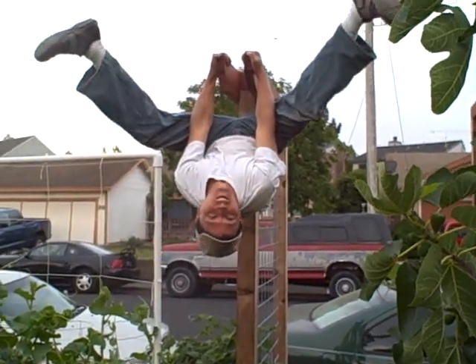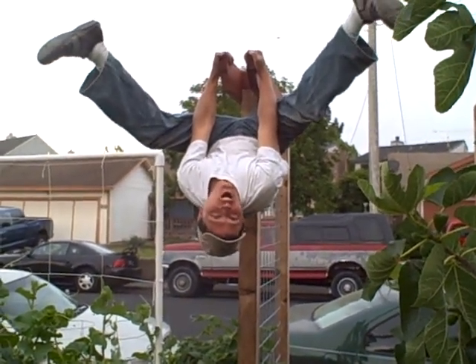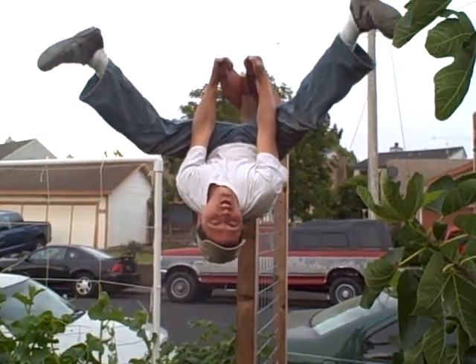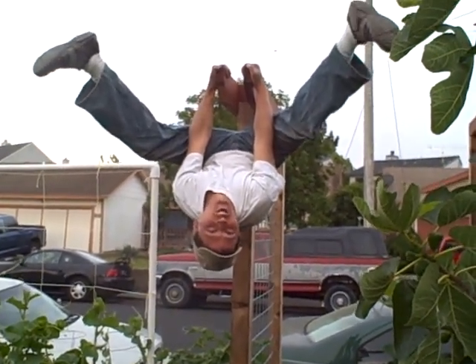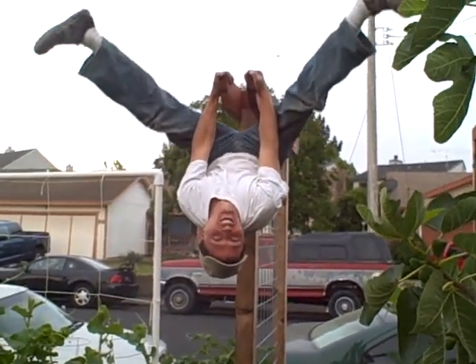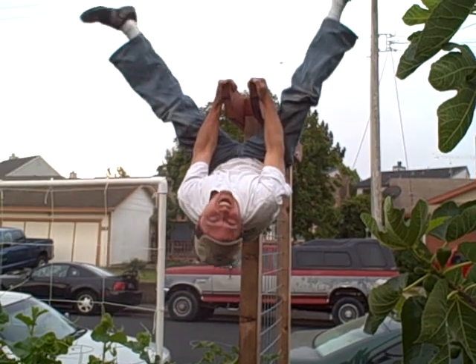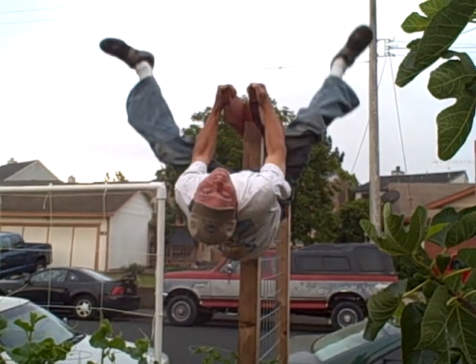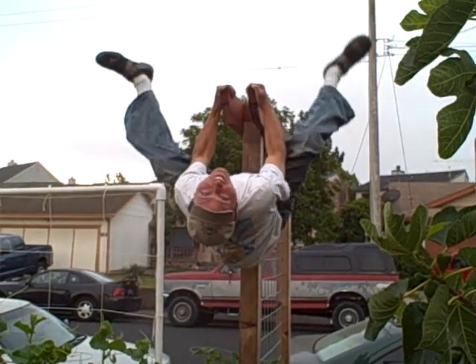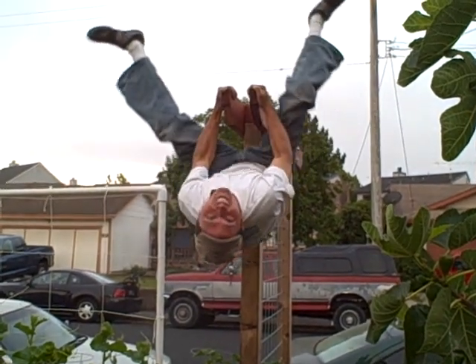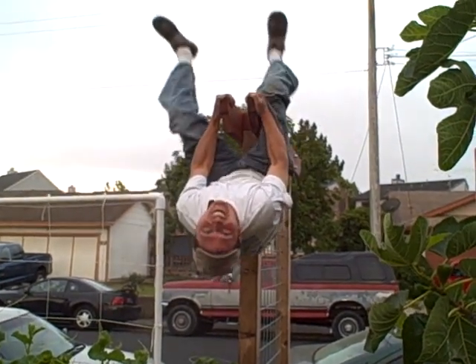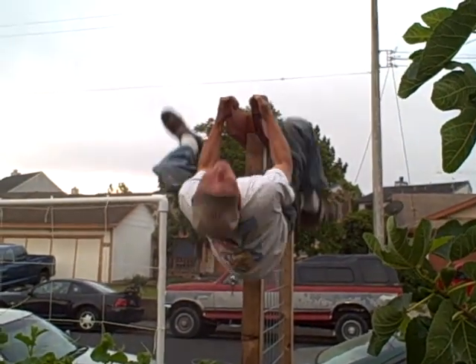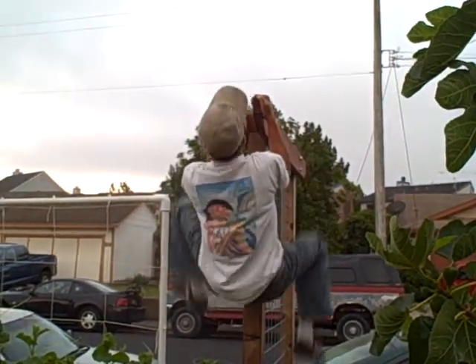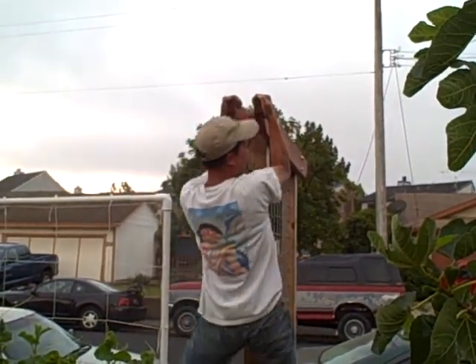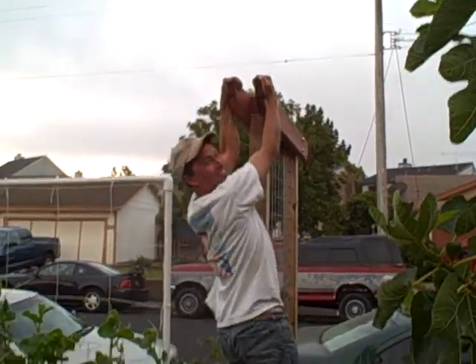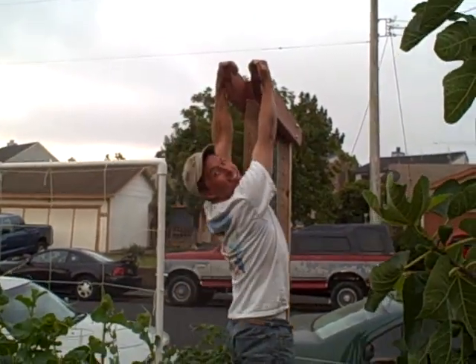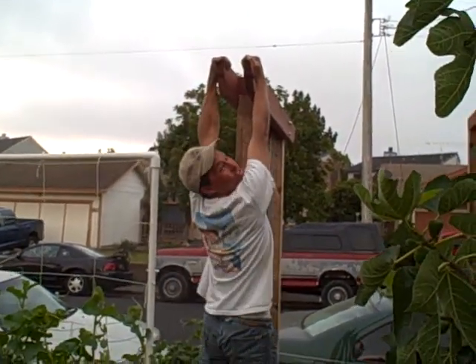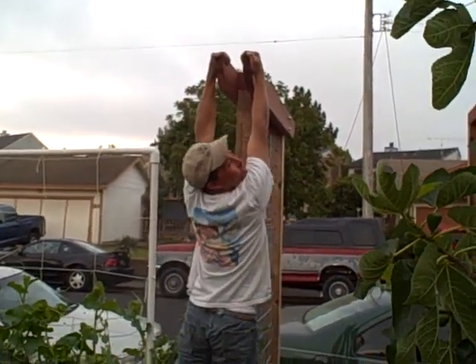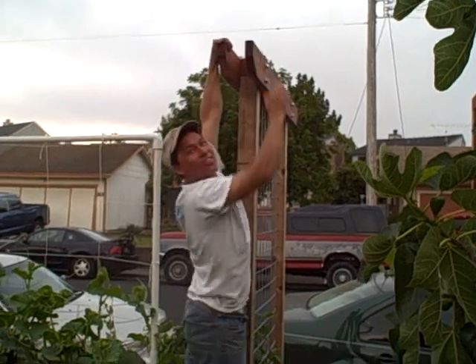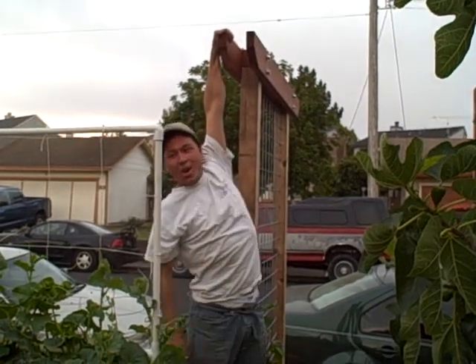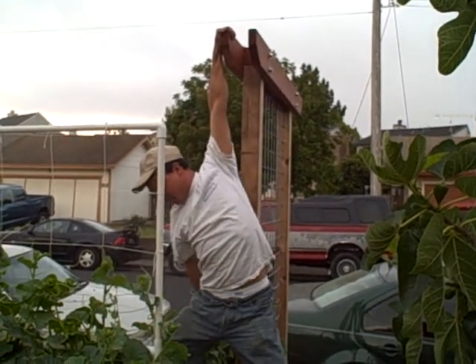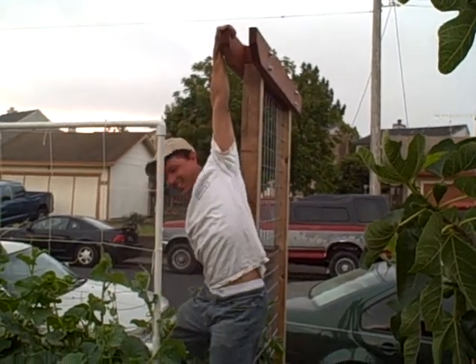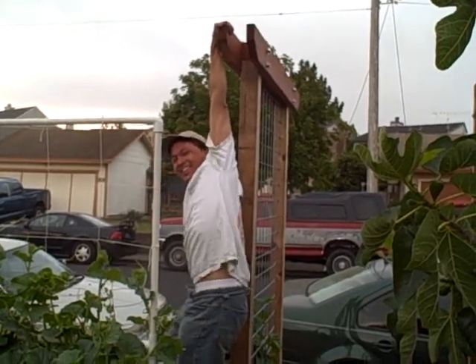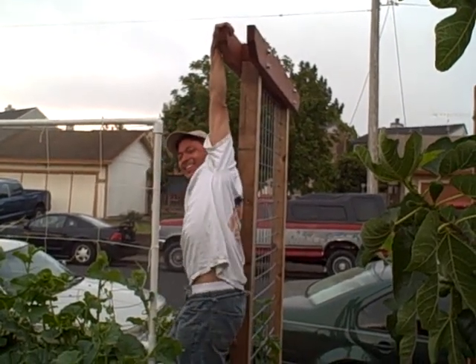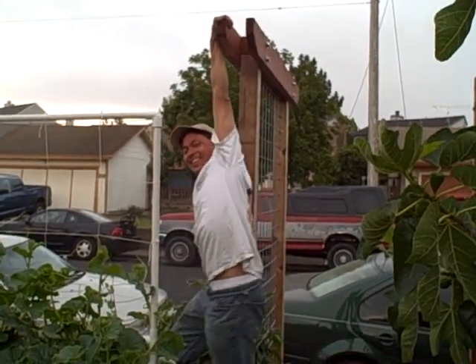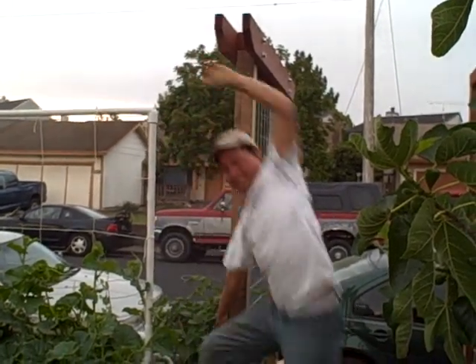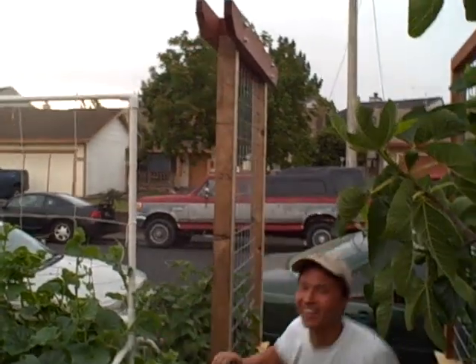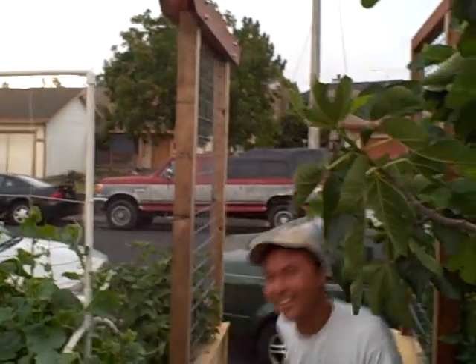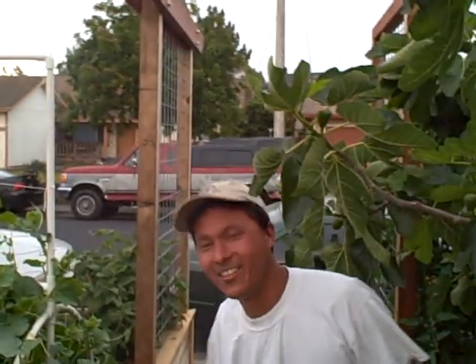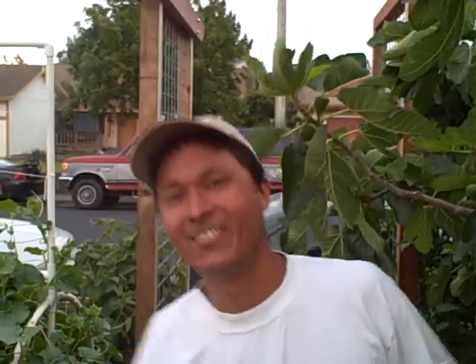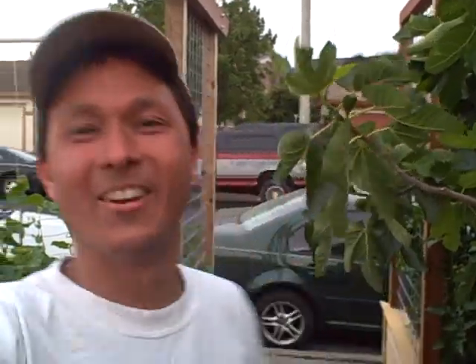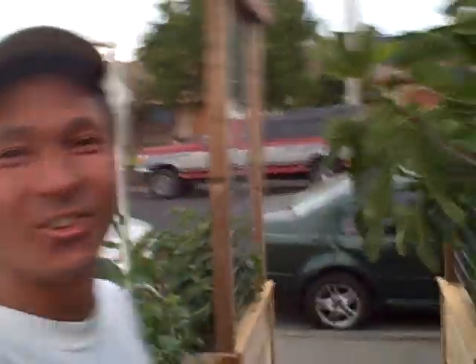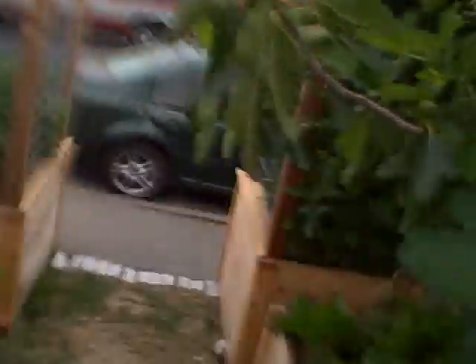This is John Kohler with growingyourgreens.com. Getting some exercise and showing you the strength of this arbor. Give me that camera and let me show you what we got.